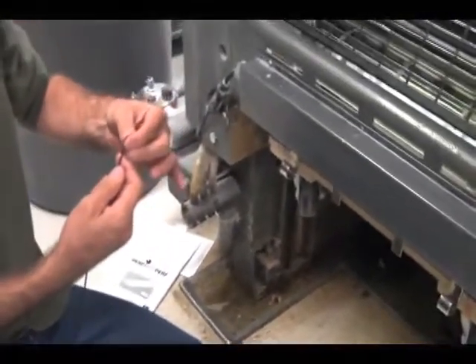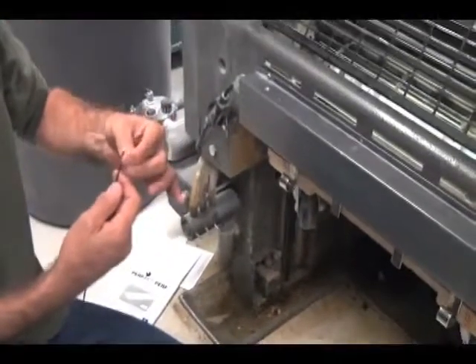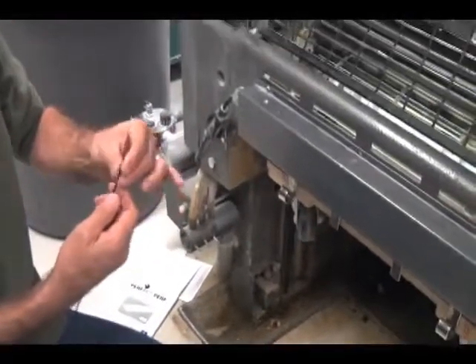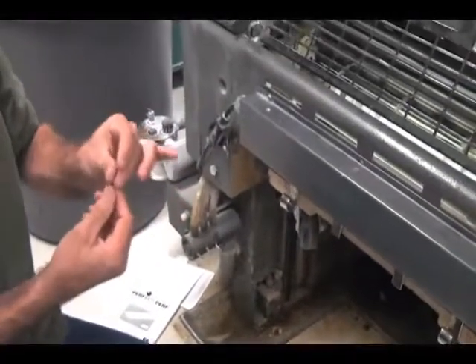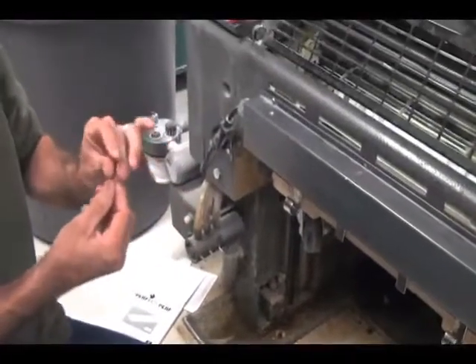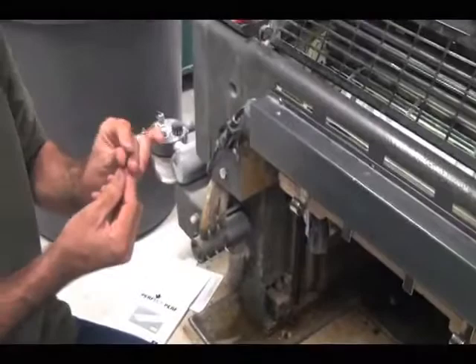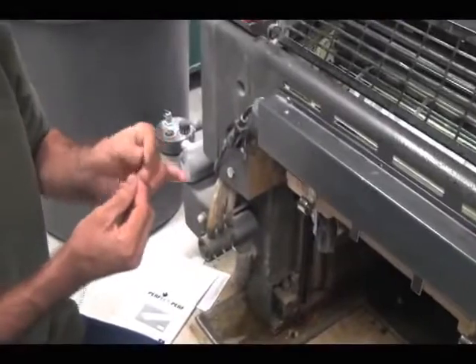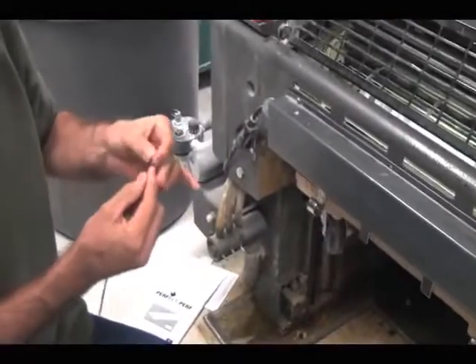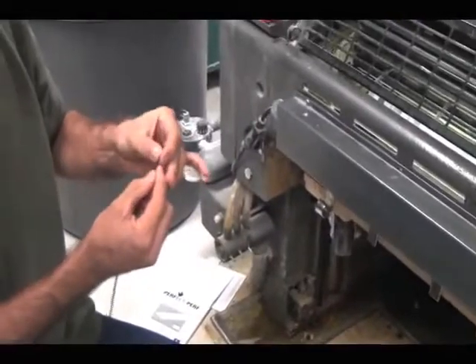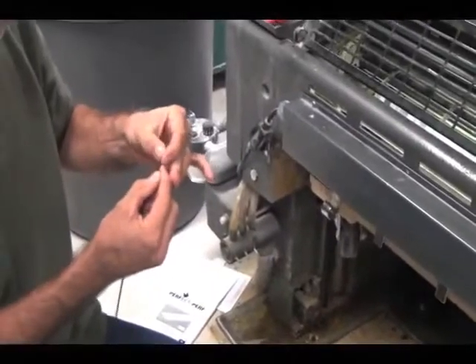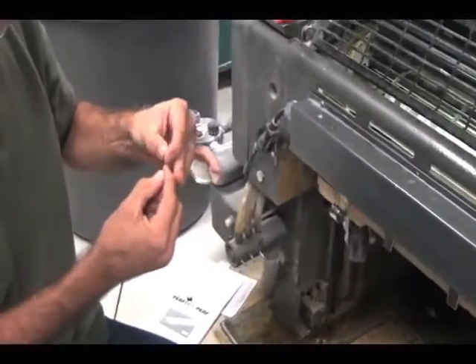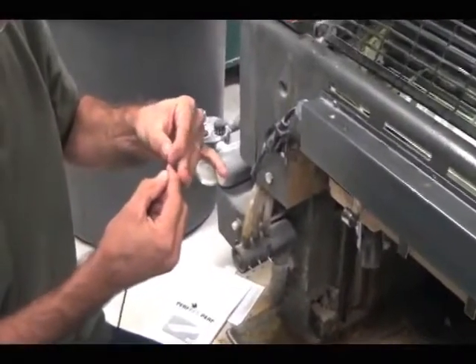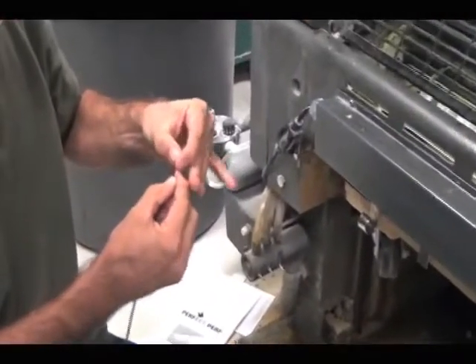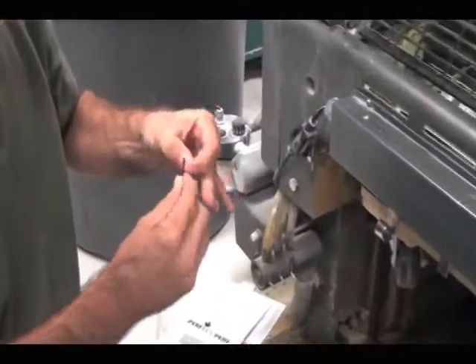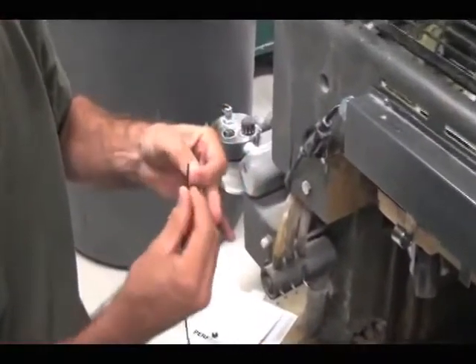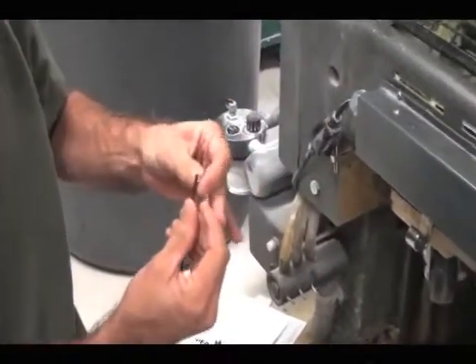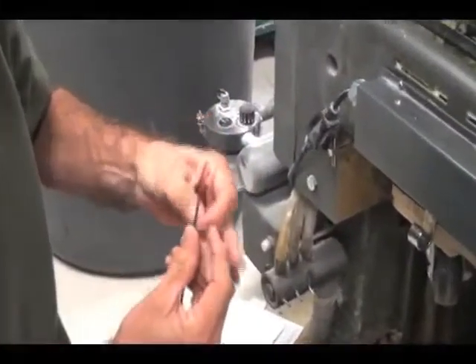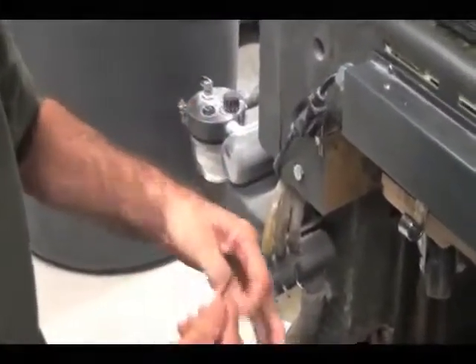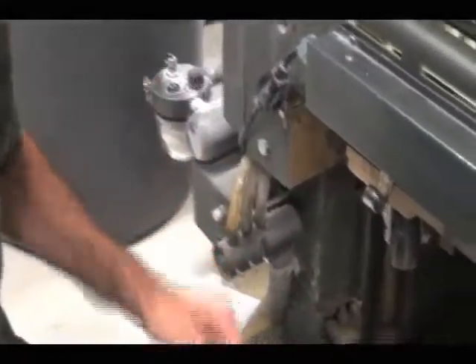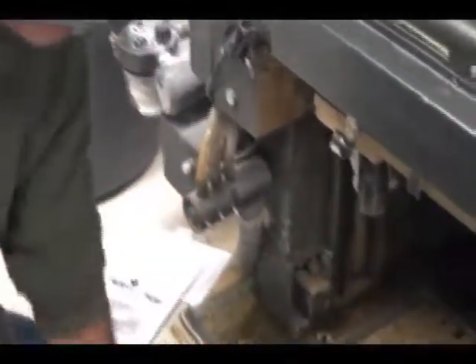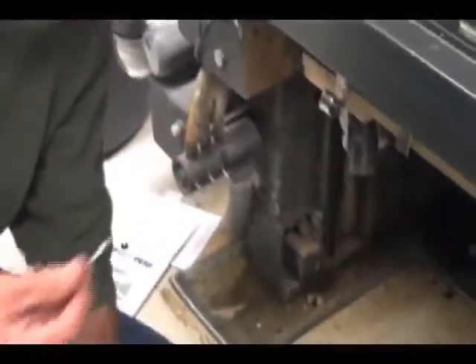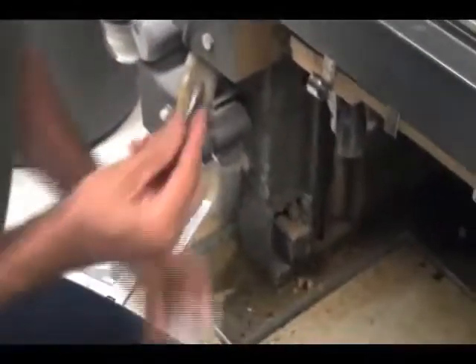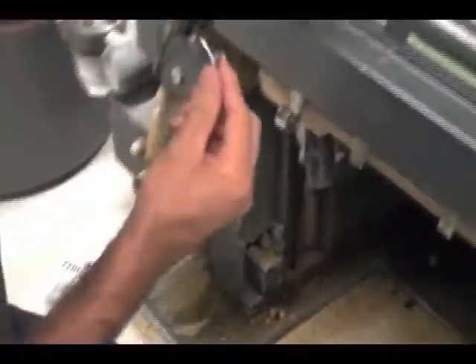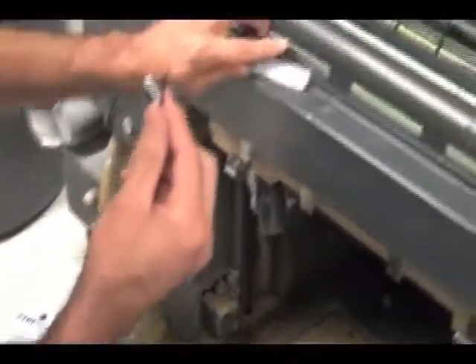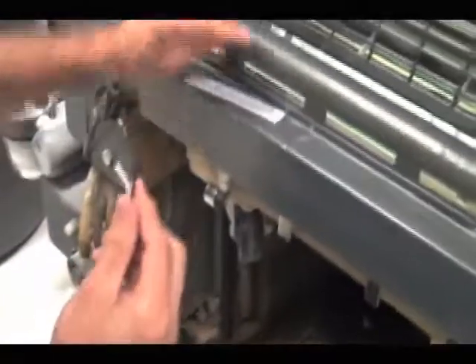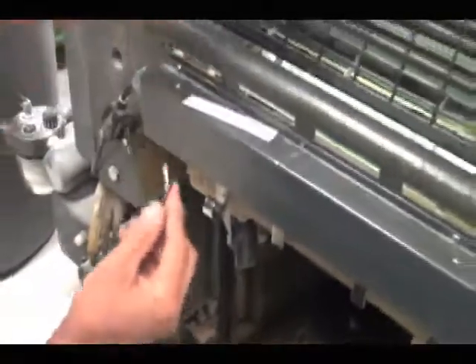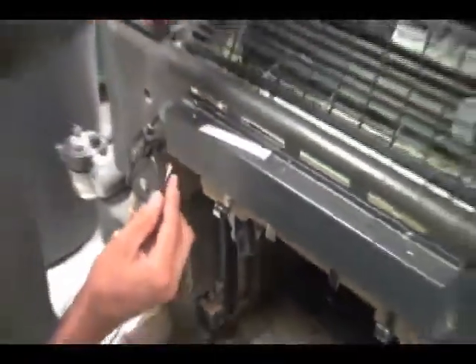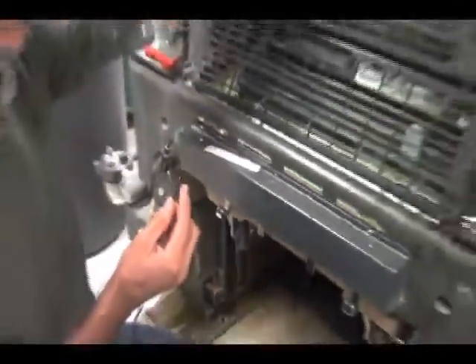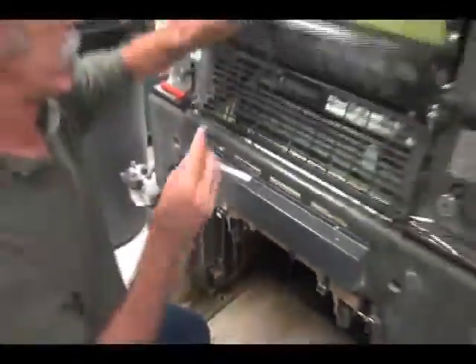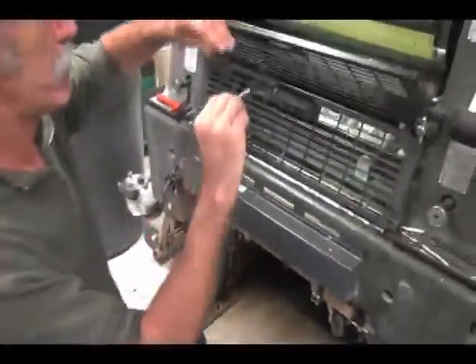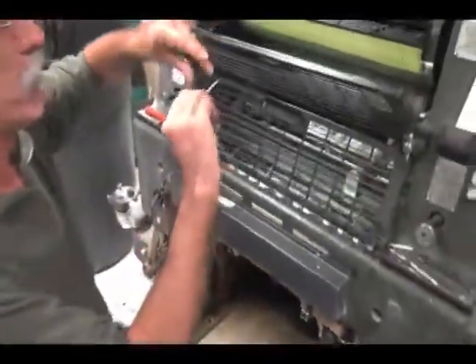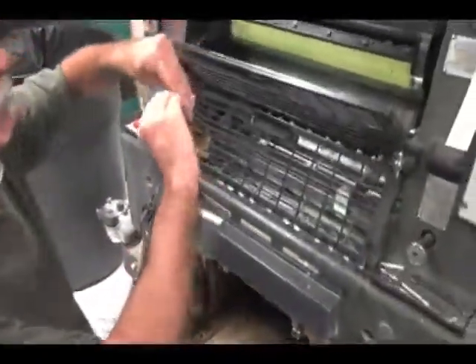Perfect Perf will not harm your press in any way. It is a very effective way to run a job that needs perforation, slitting, scoring, or any combination of these.